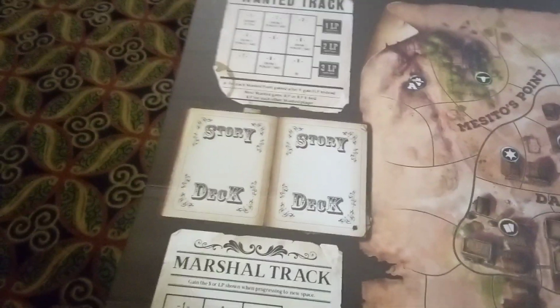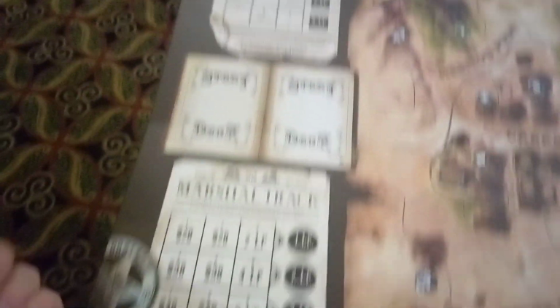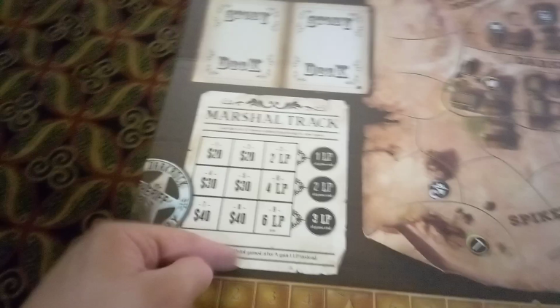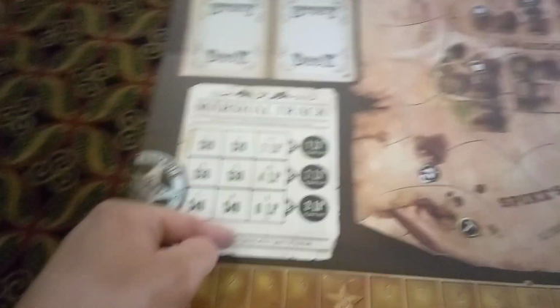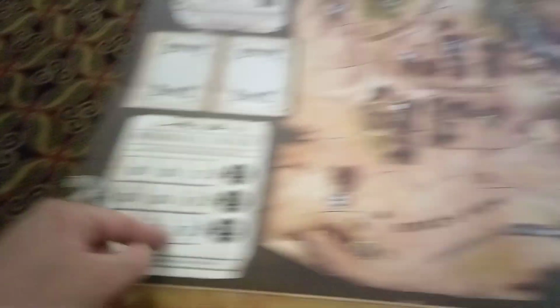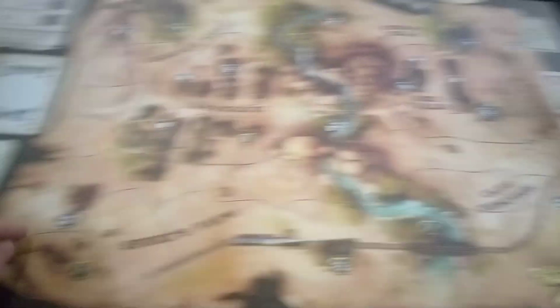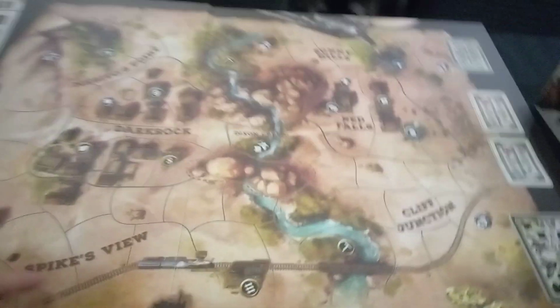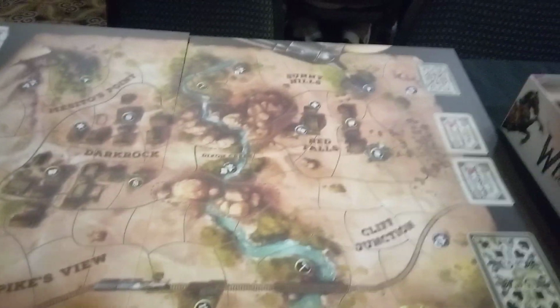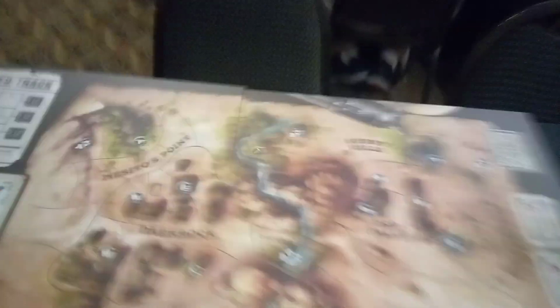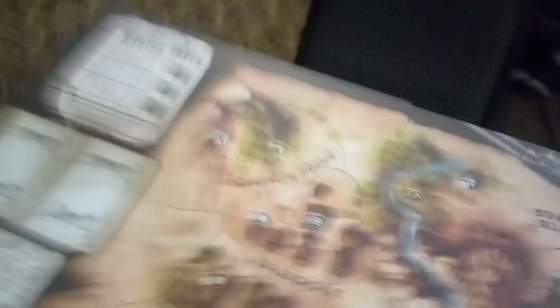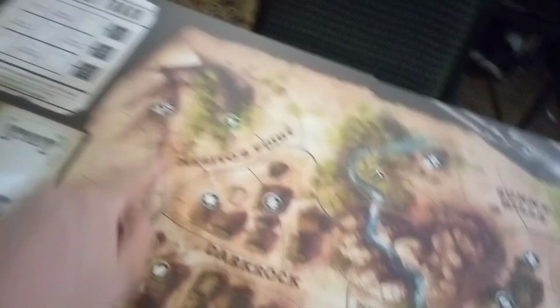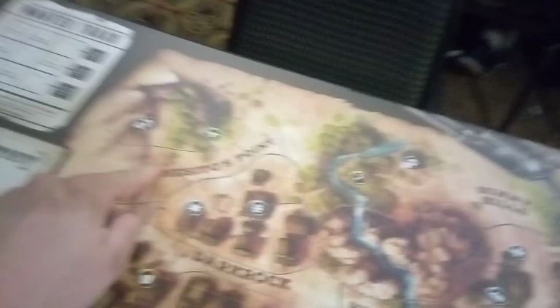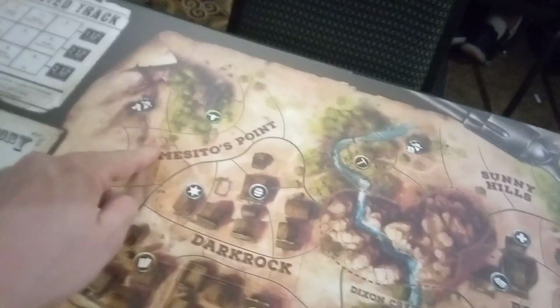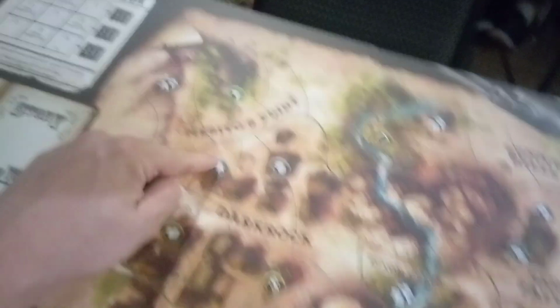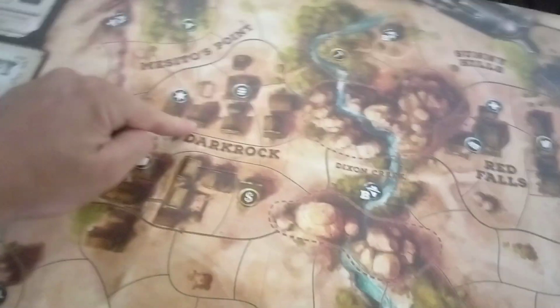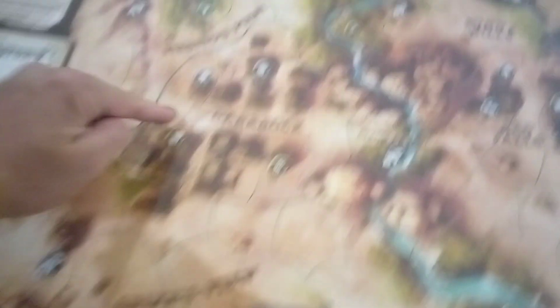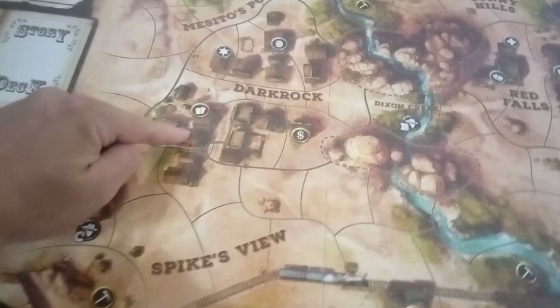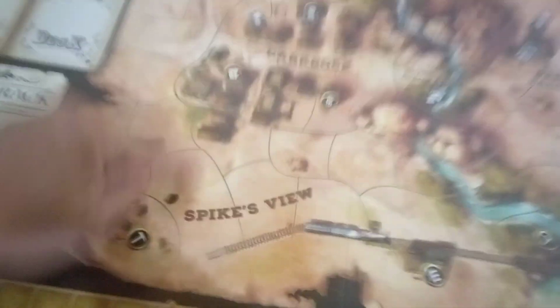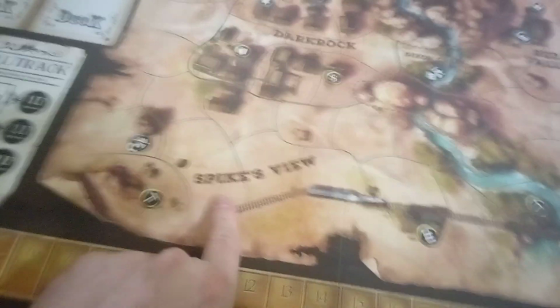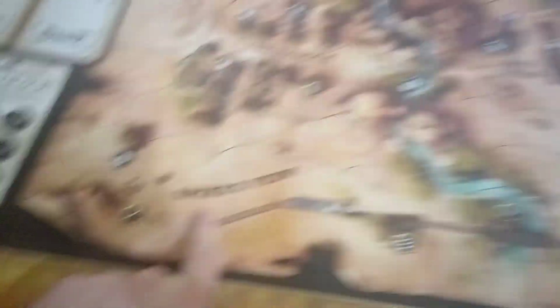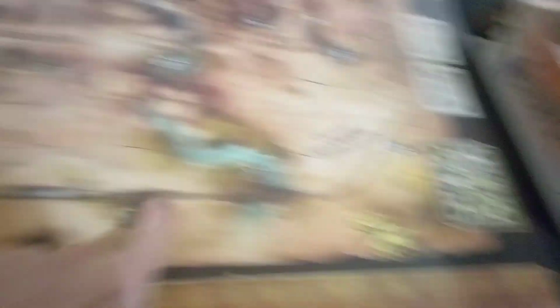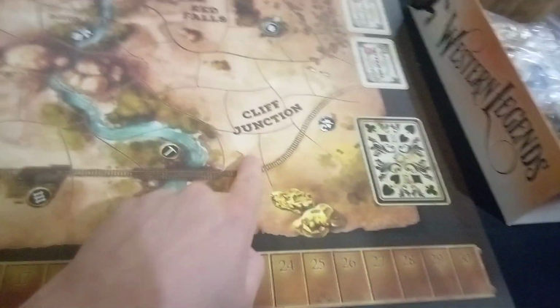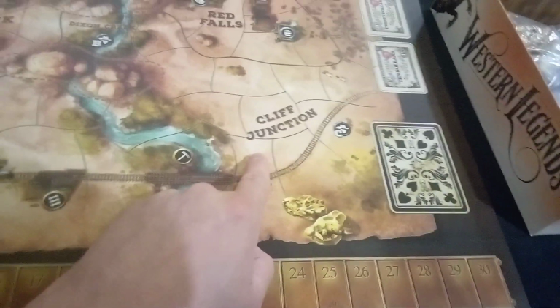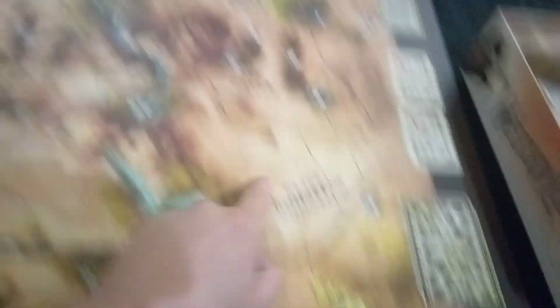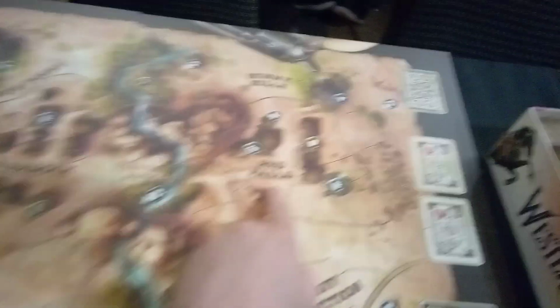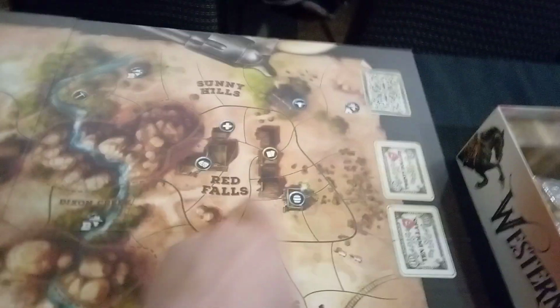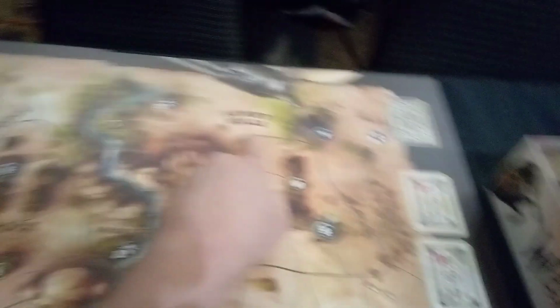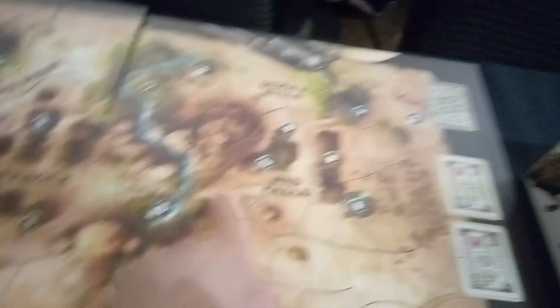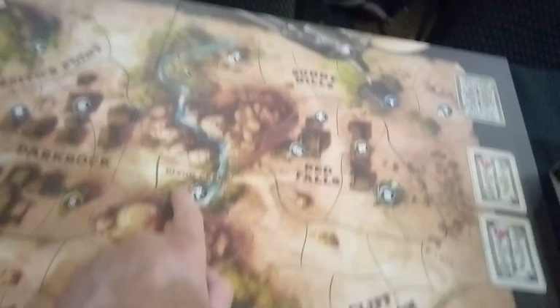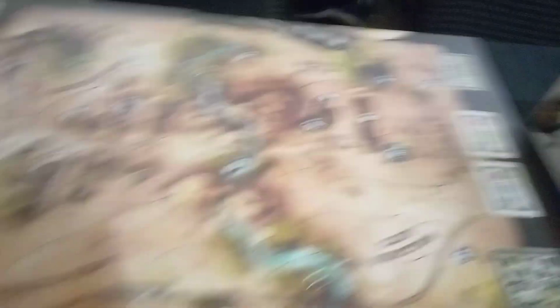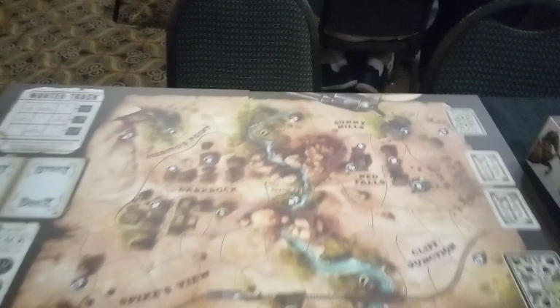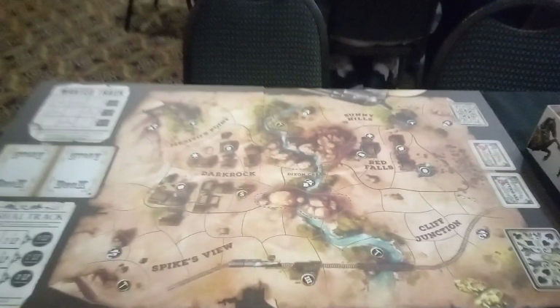We've got the morning track there, story deck, Marshall track, got different areas: Casino's Point, Dark Rock, Spike's View, Cliff Junction, Red Falls, Summer Hills, Dixon Creek — that's pretty cool.